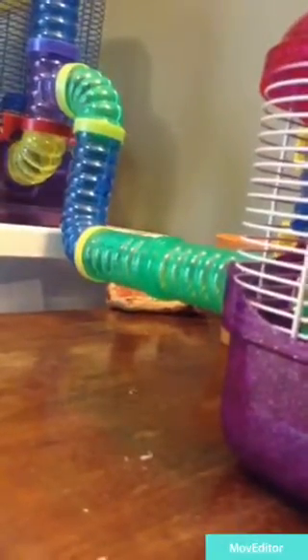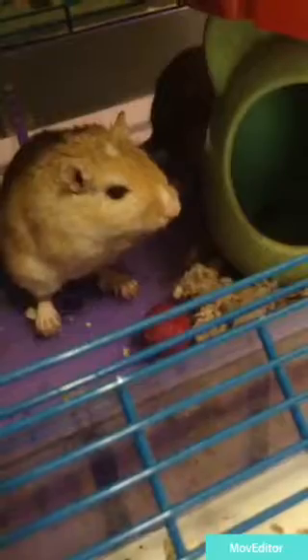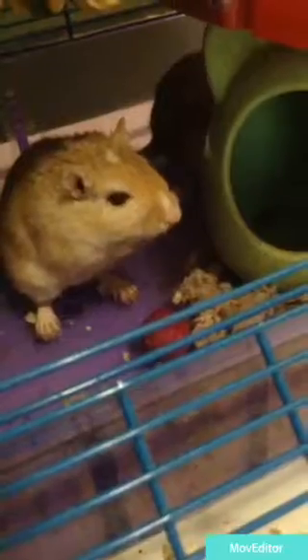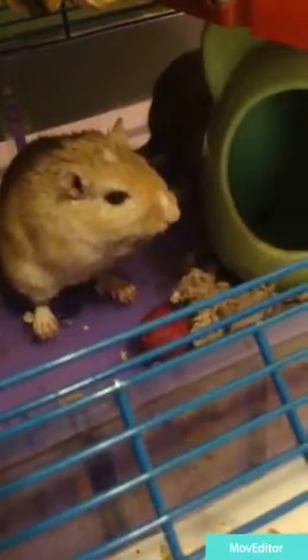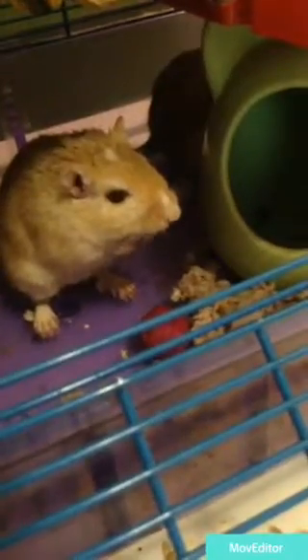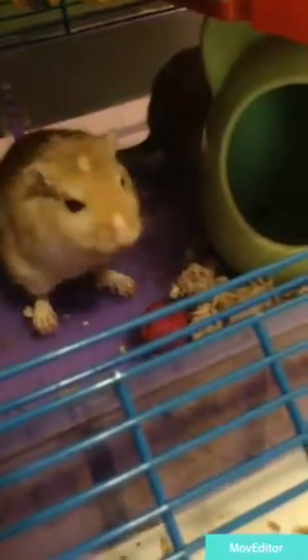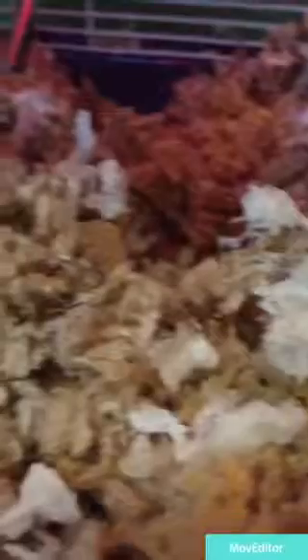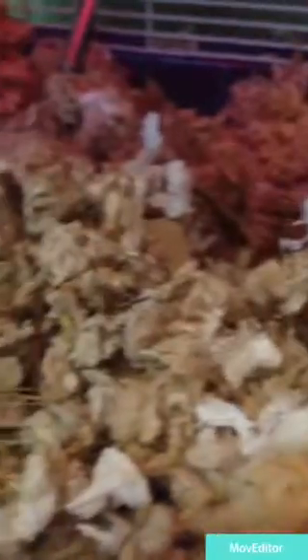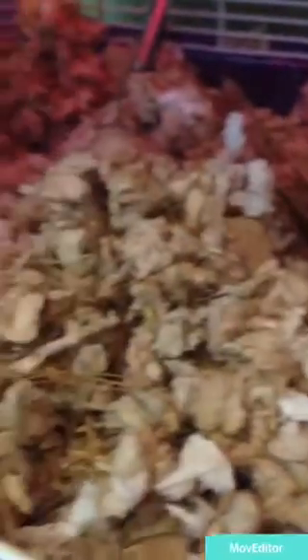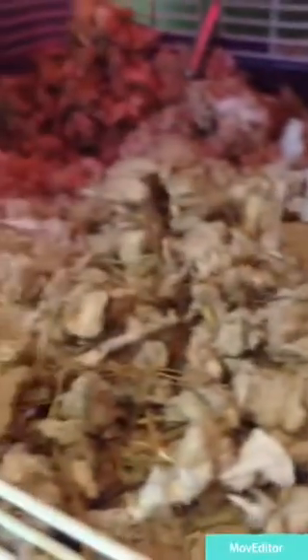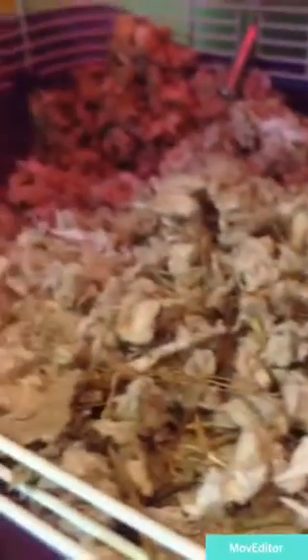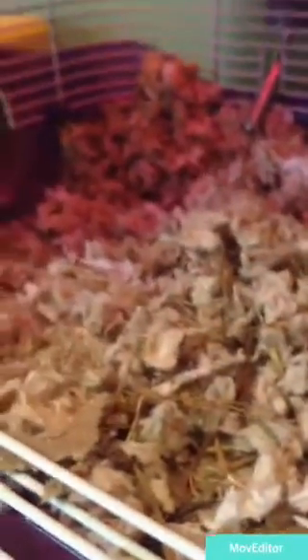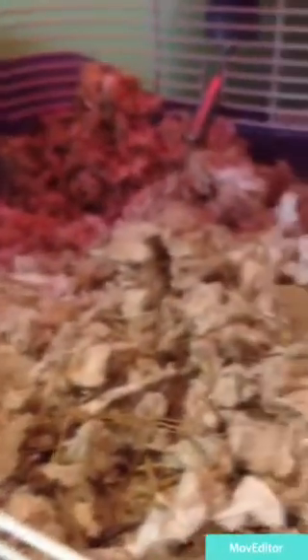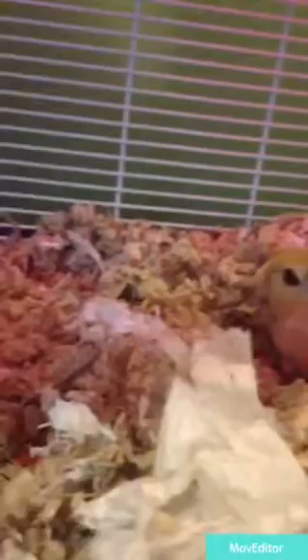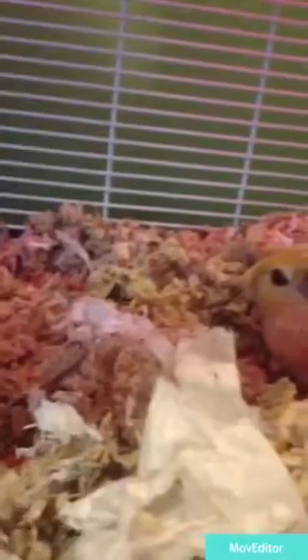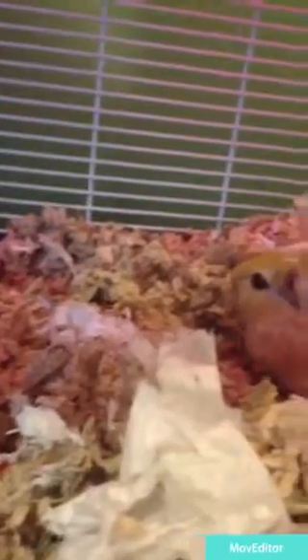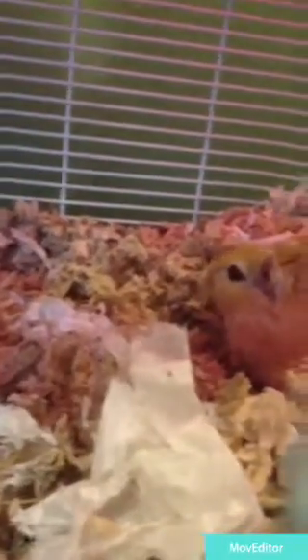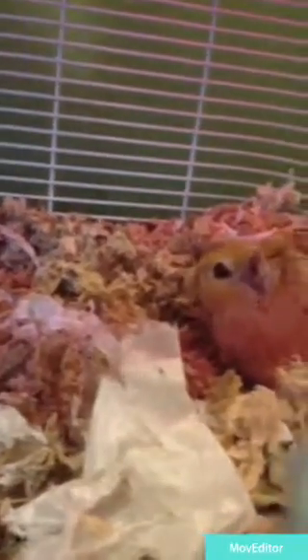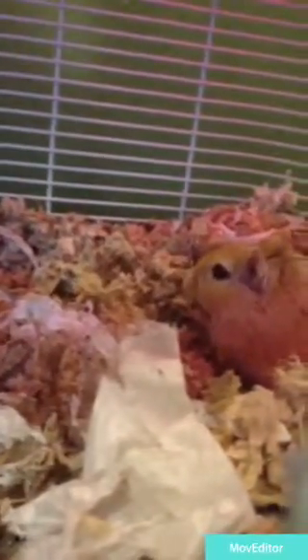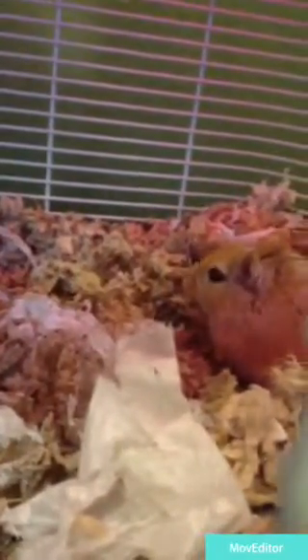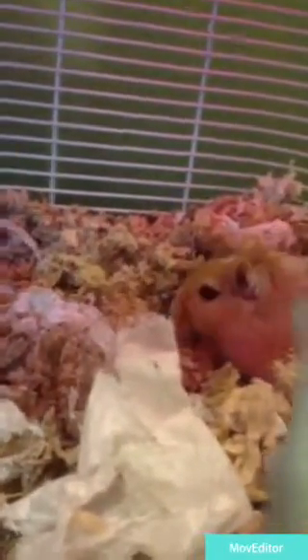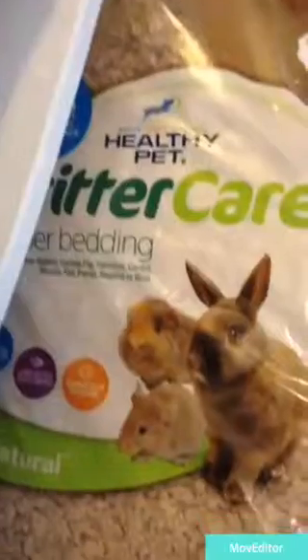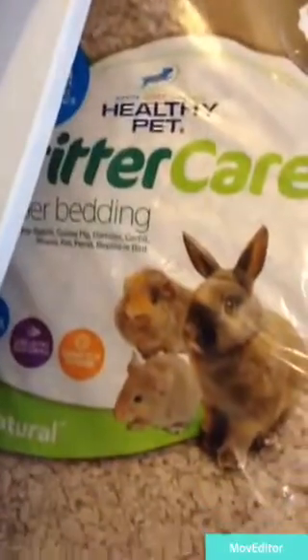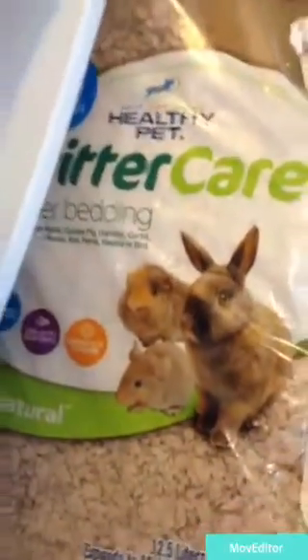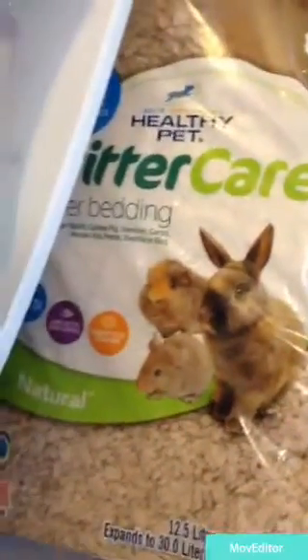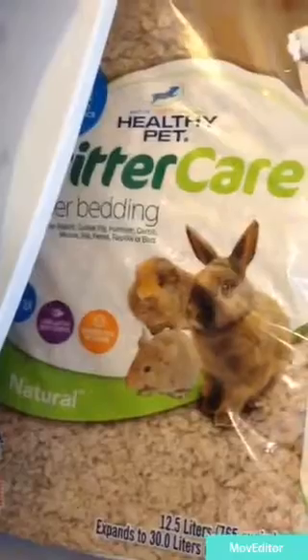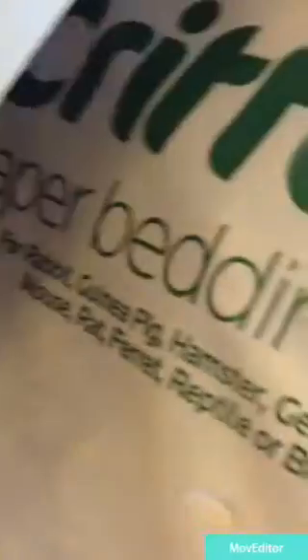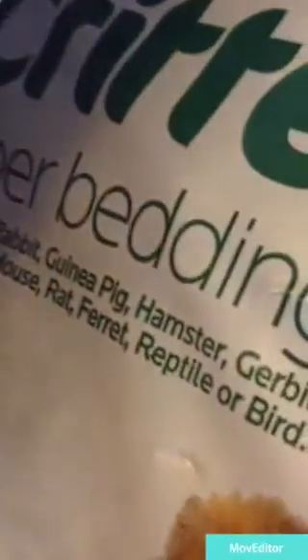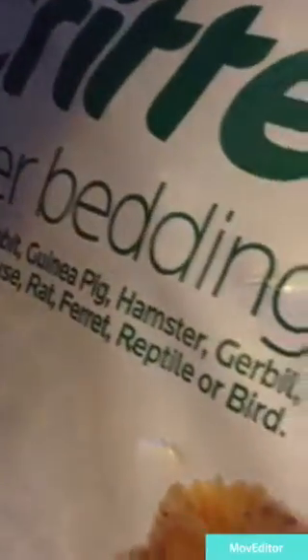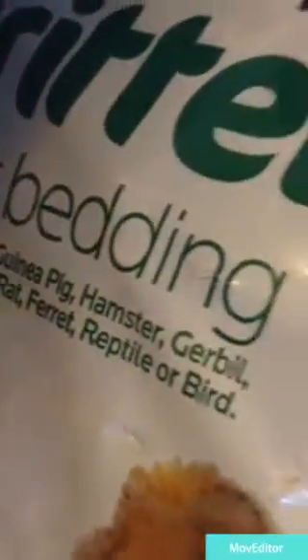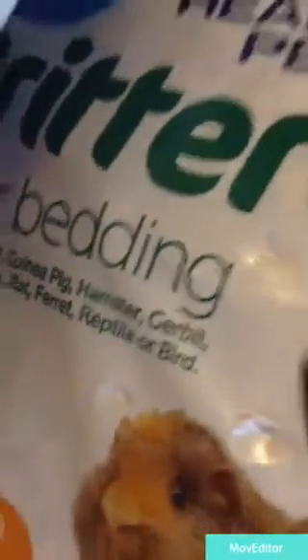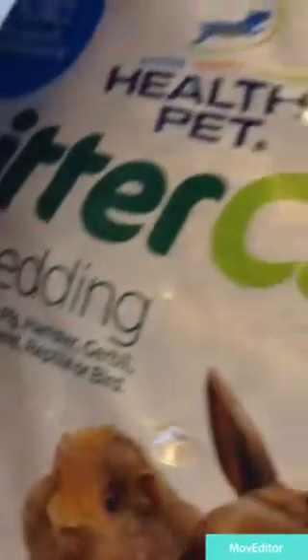You are going to need bedding for your gerbils or hamsters. You need lots of bedding because they love to burrow. The bedding I use for my gerbils is the Critter Care bedding from Walmart.